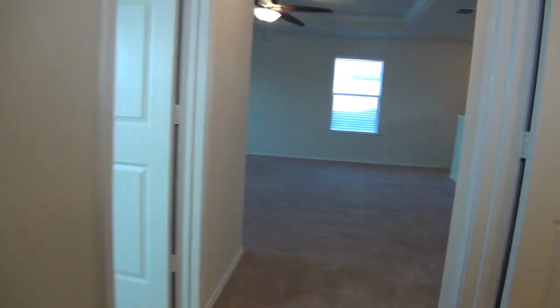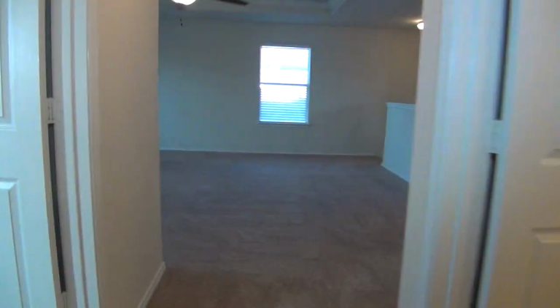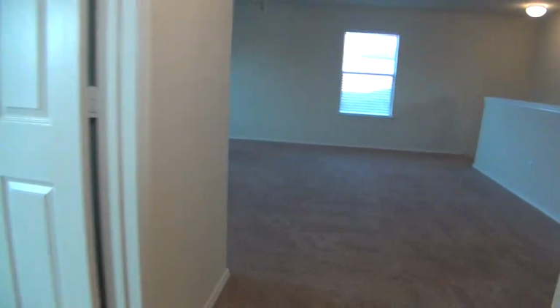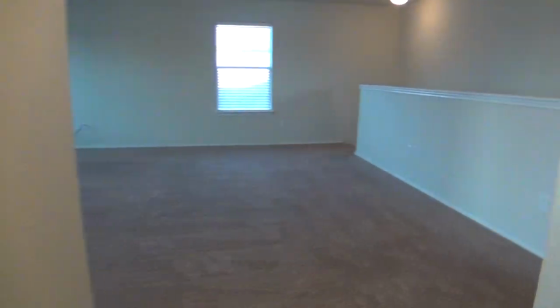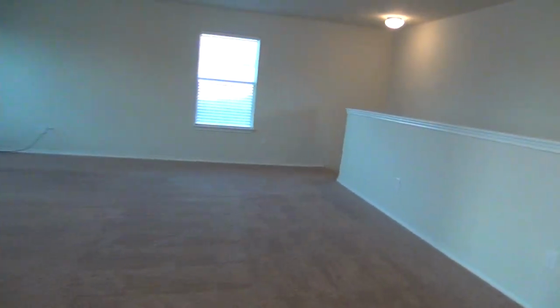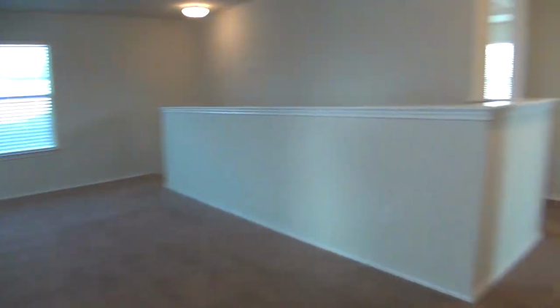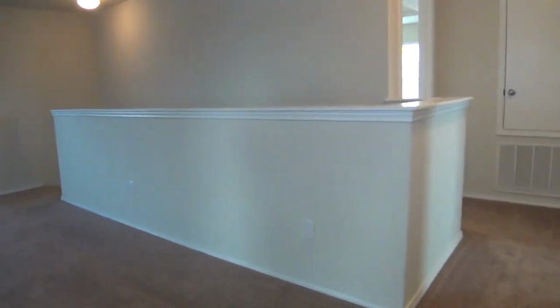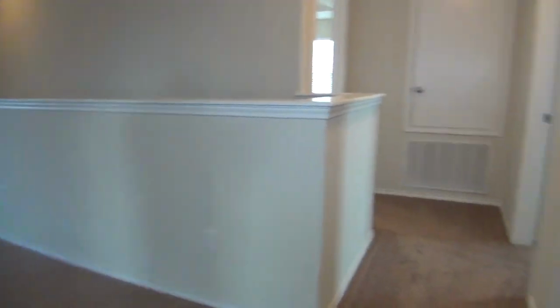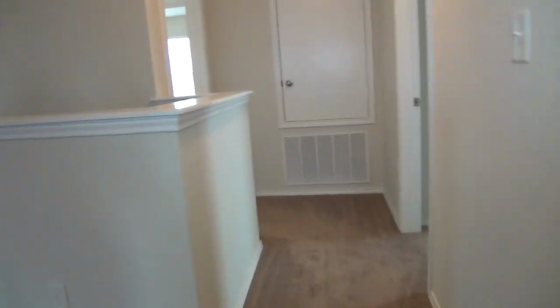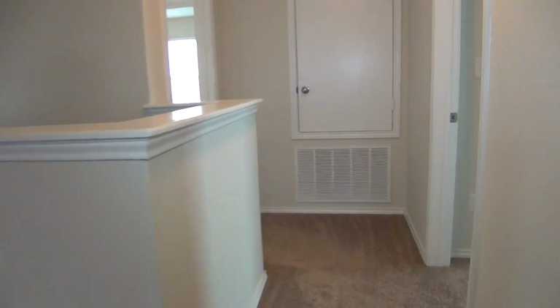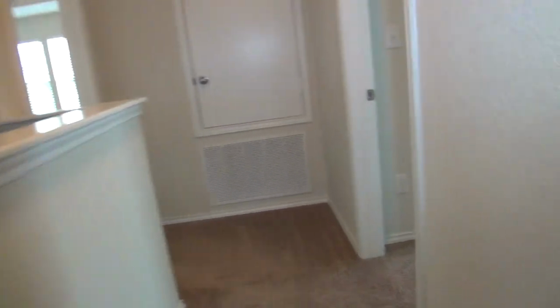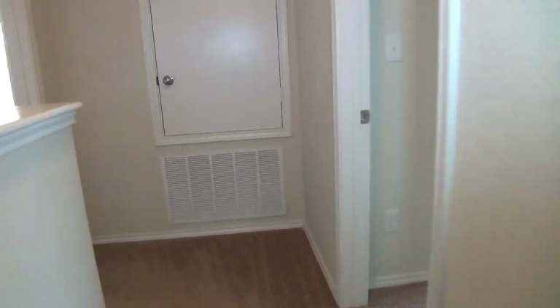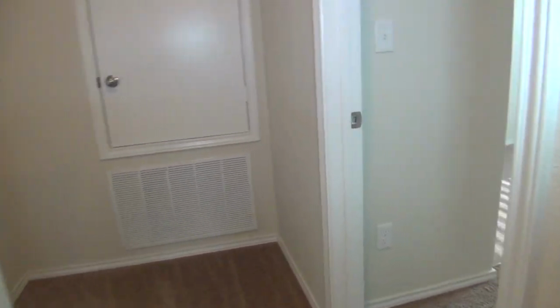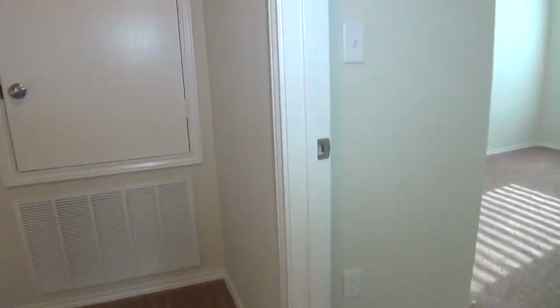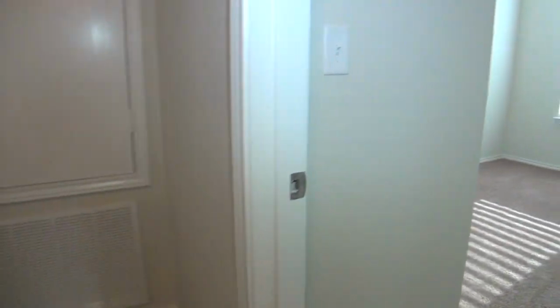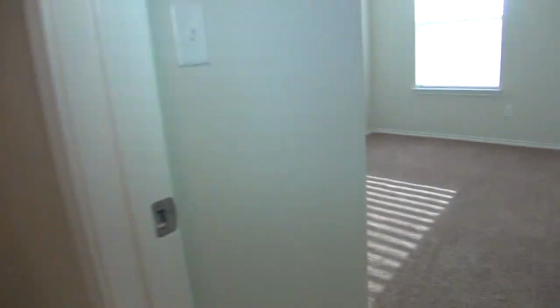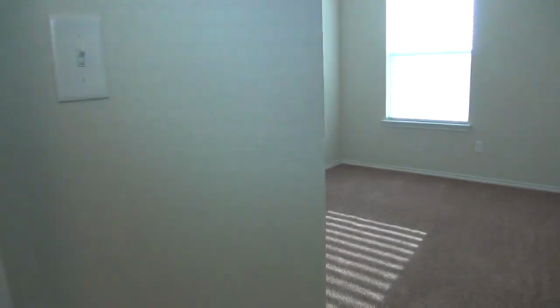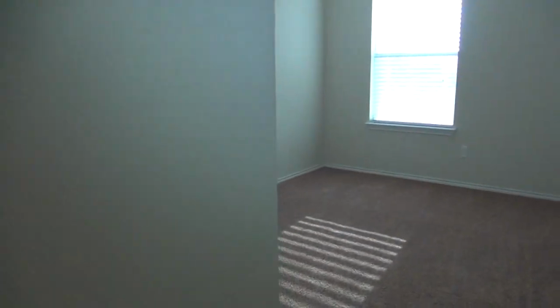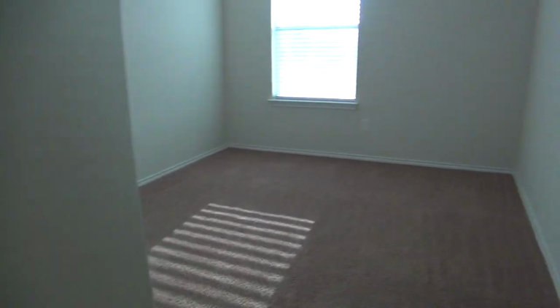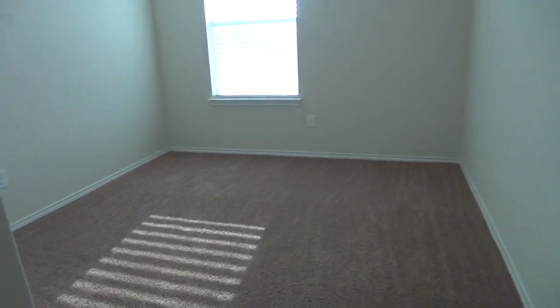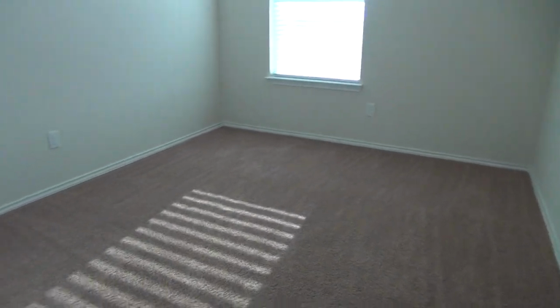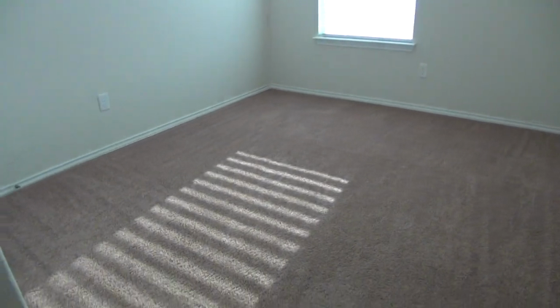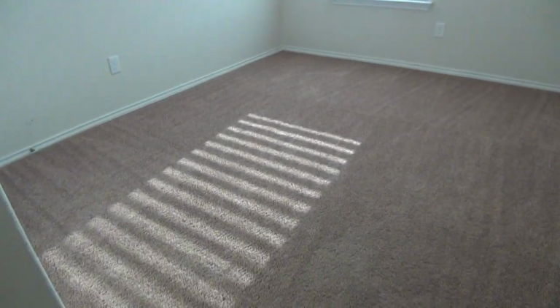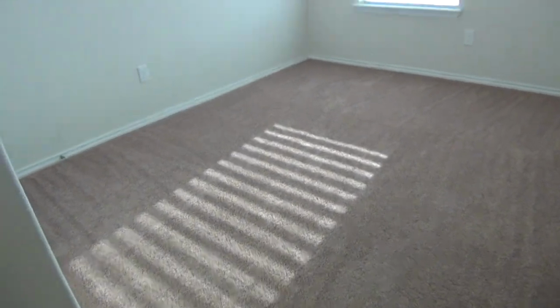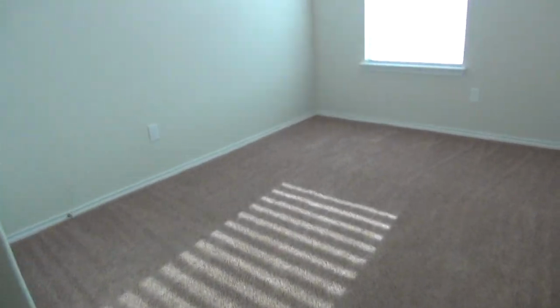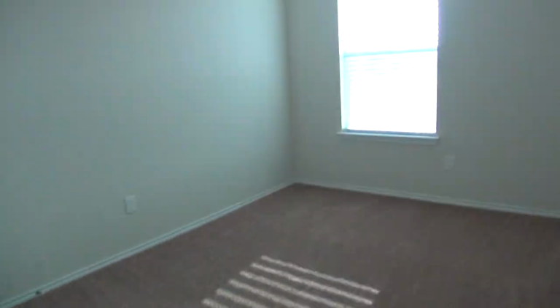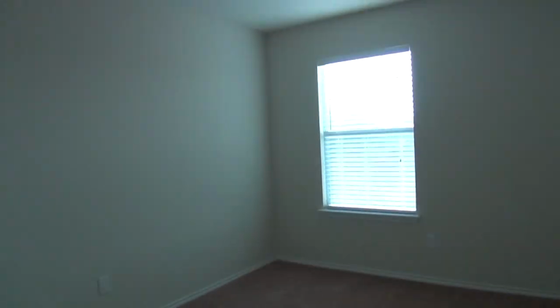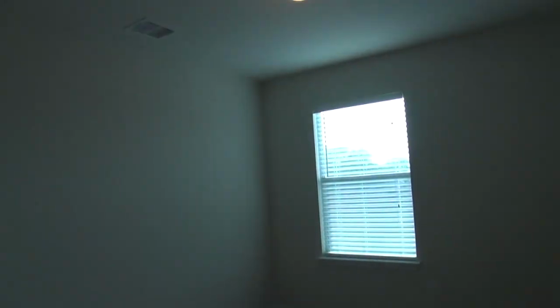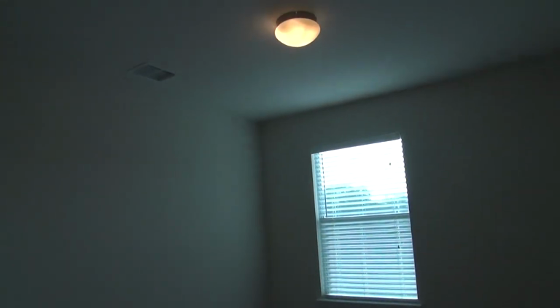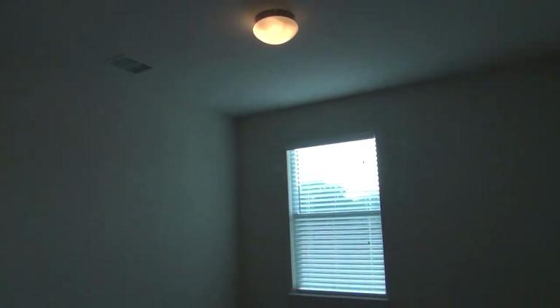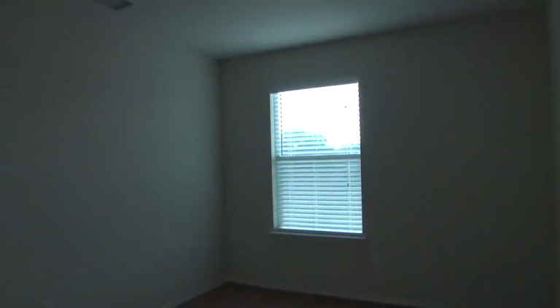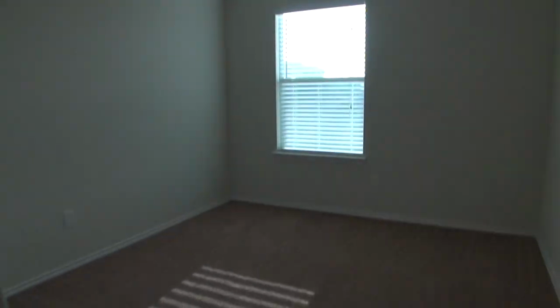Down the hallway is the rest of the two bedrooms. To my right is the second bedroom, which measures about 11 by 10 — nice and clean.